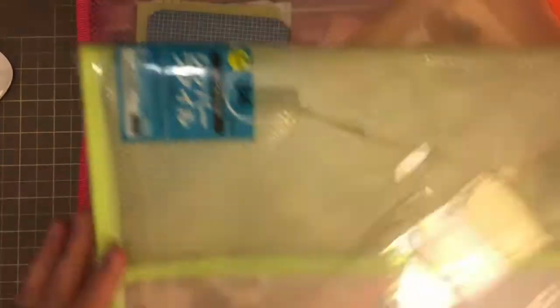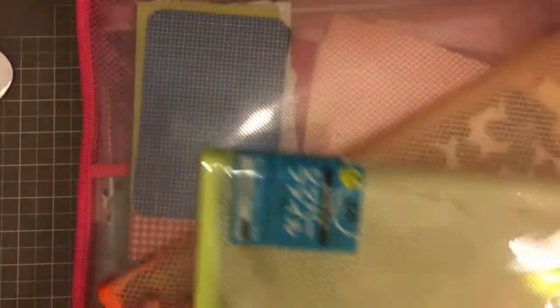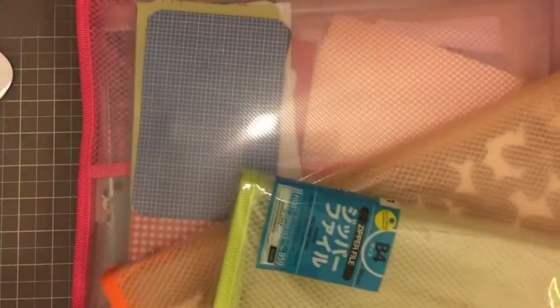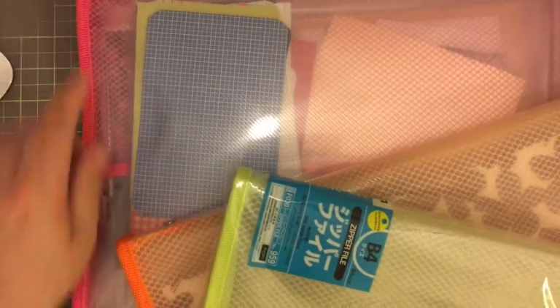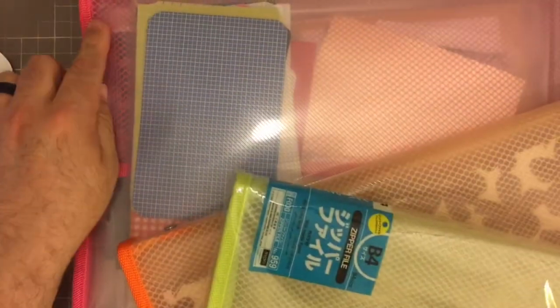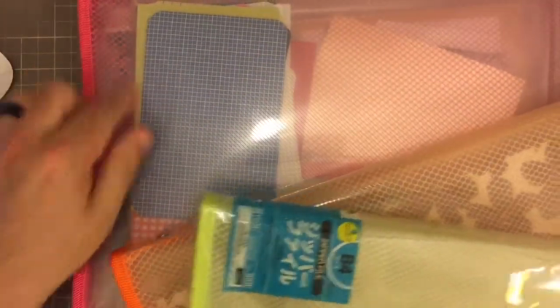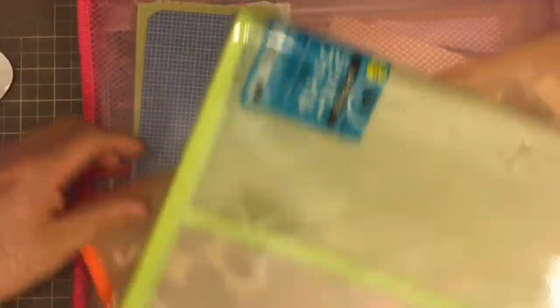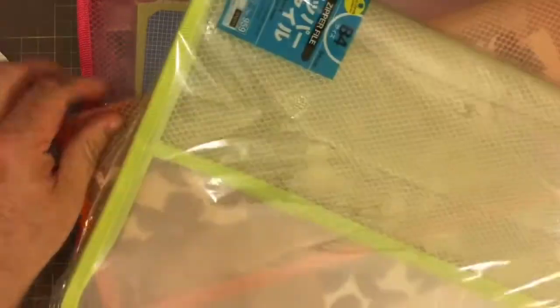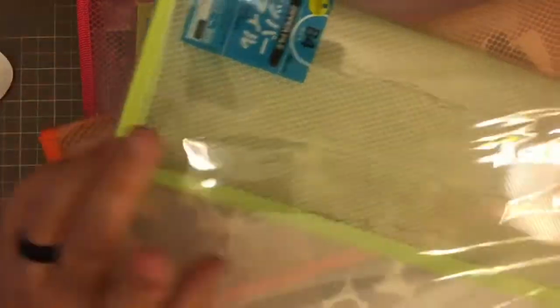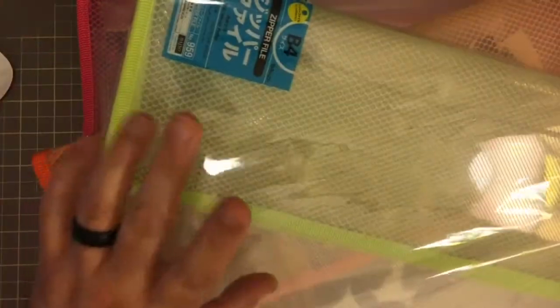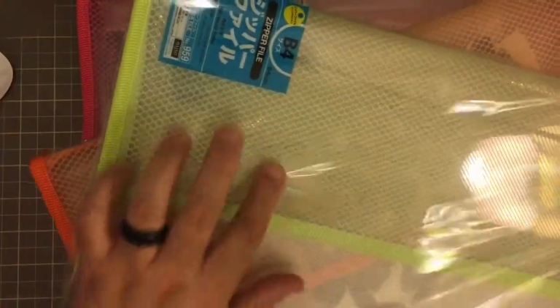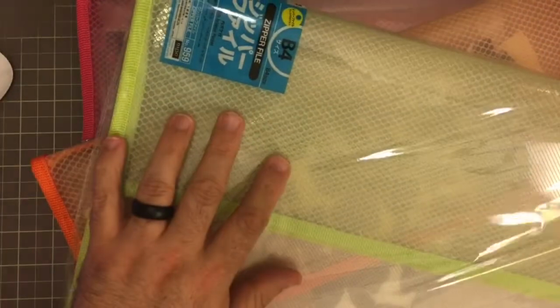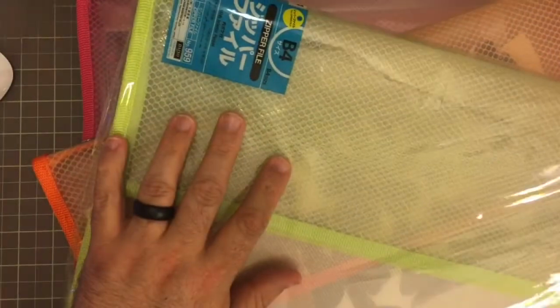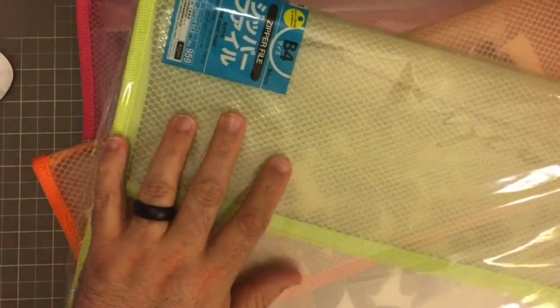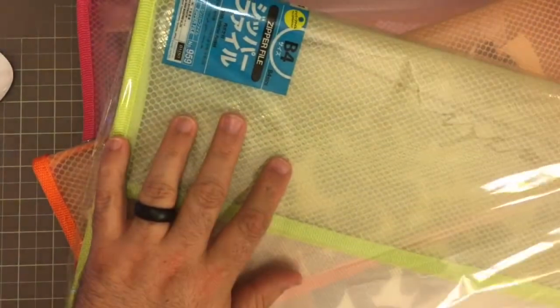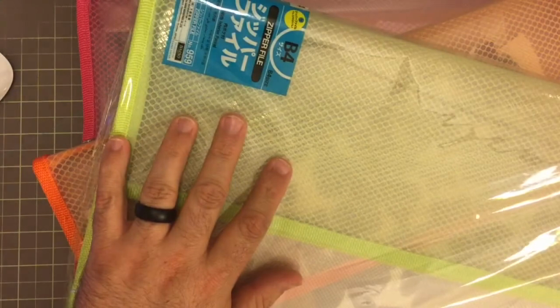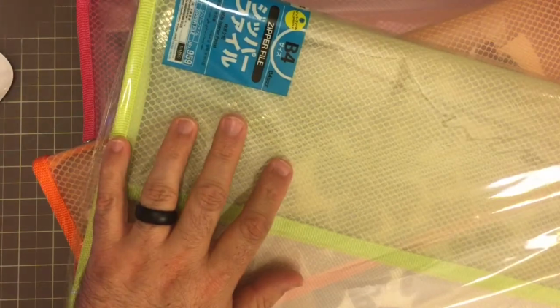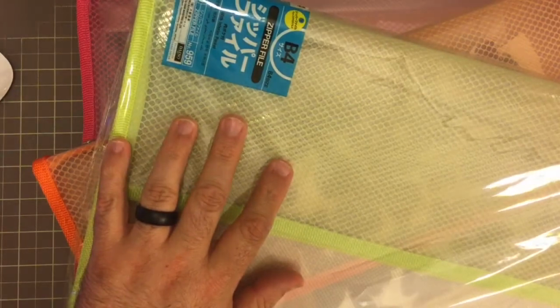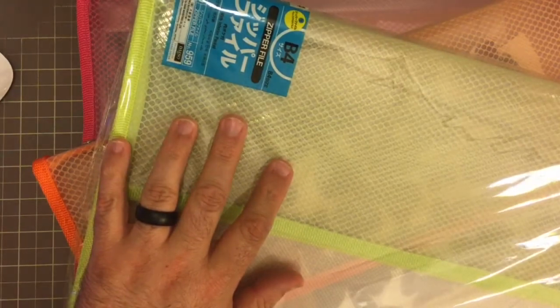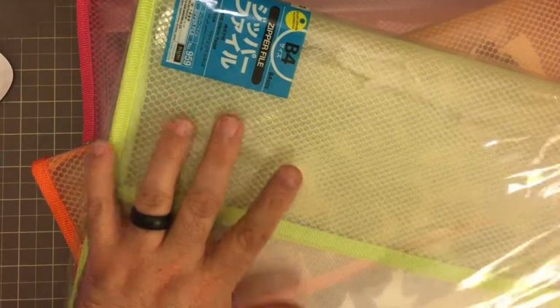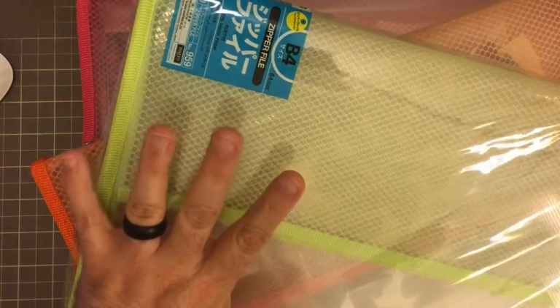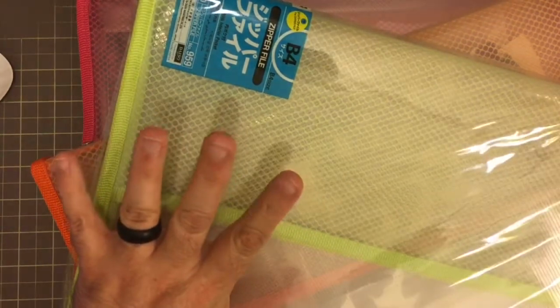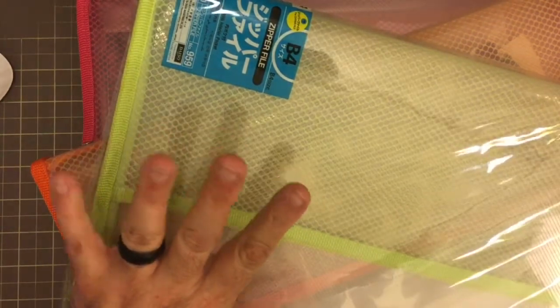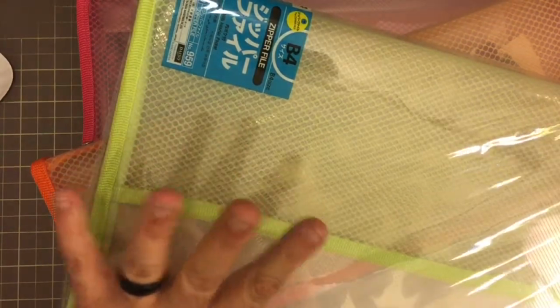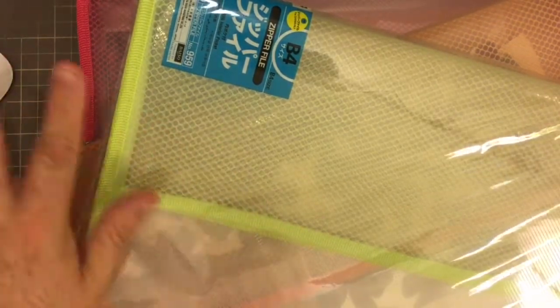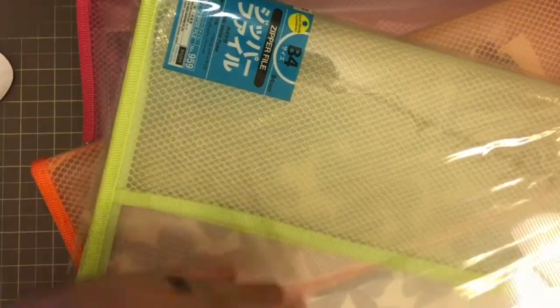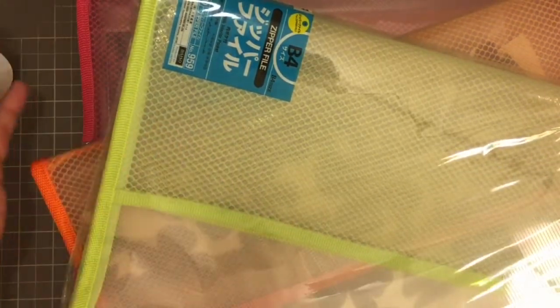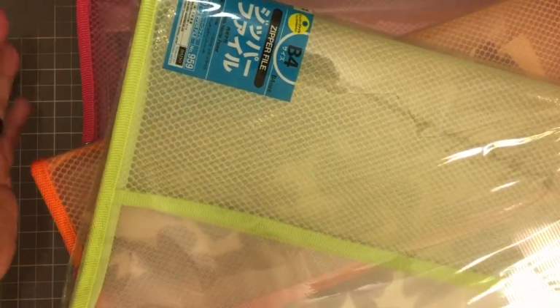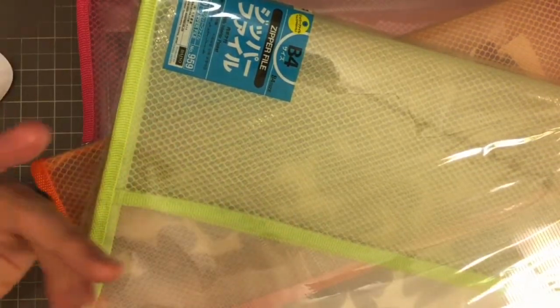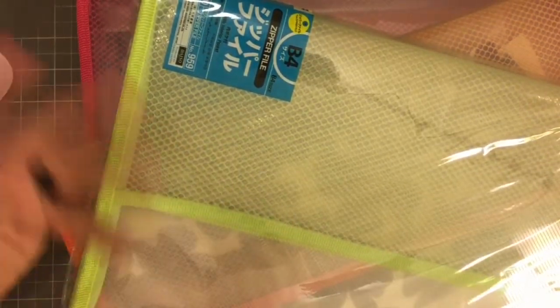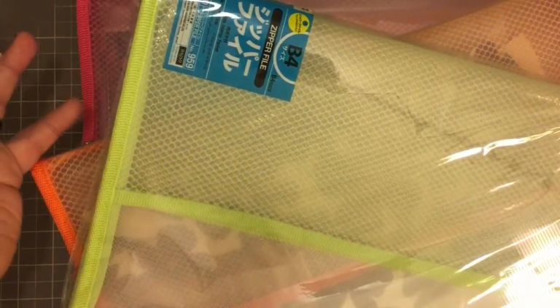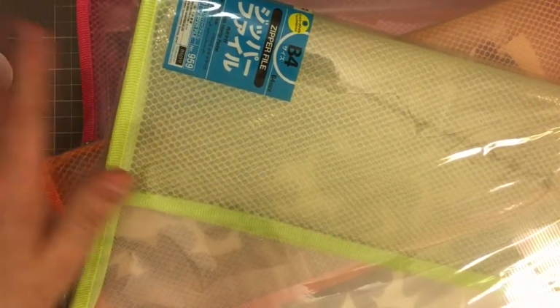They come in a variety of colors — pink, orange, green, and light blue — and they send you an assortment of each.